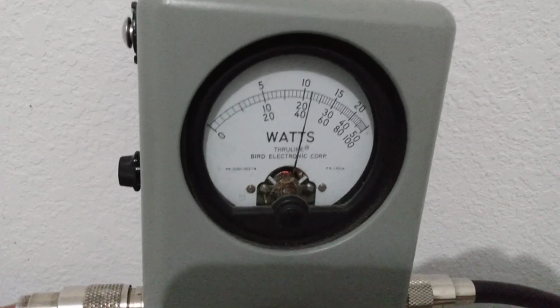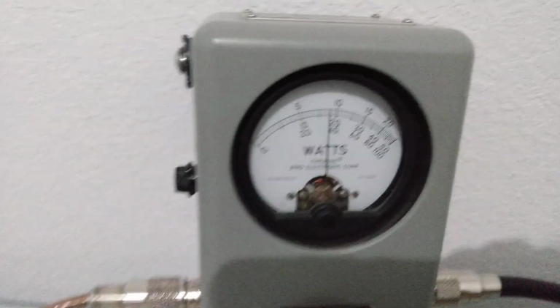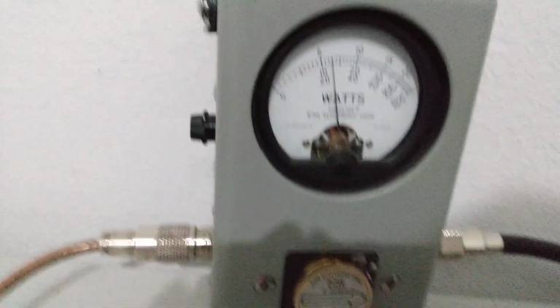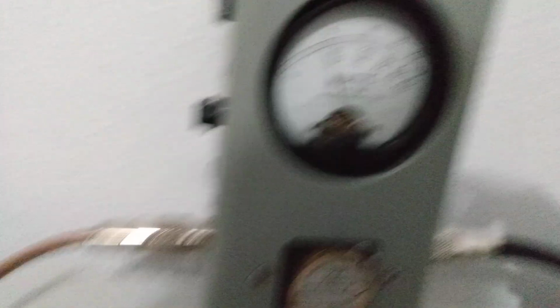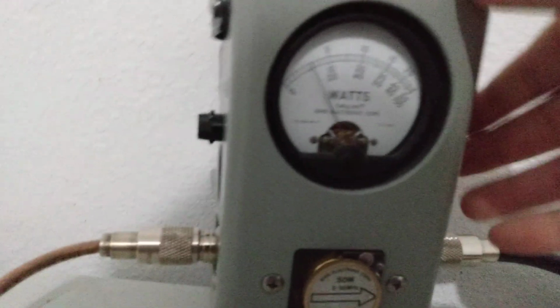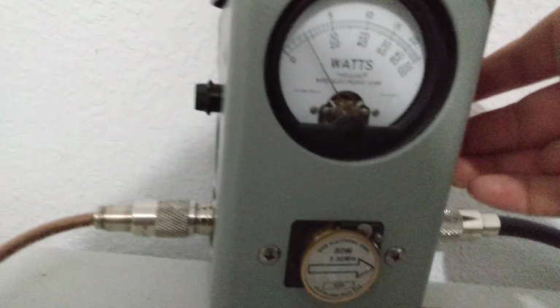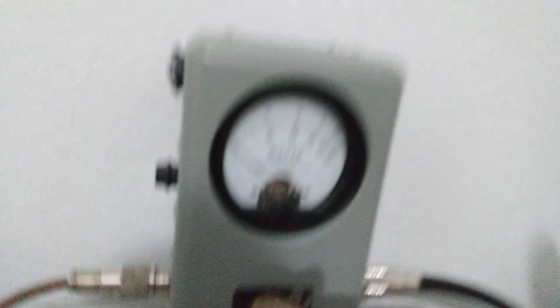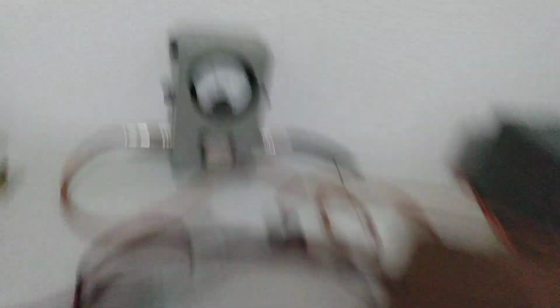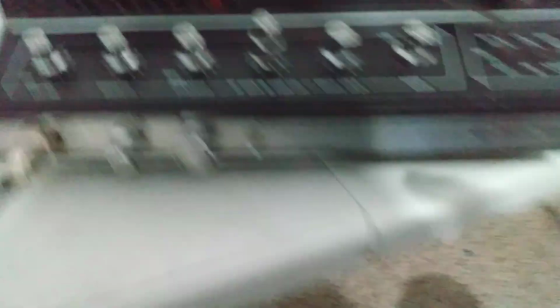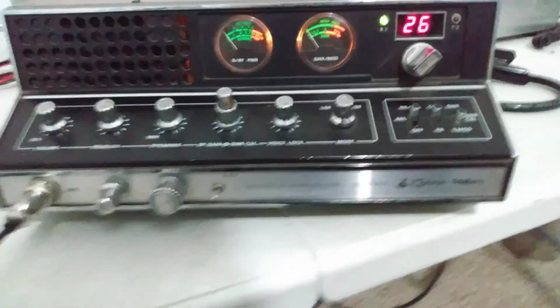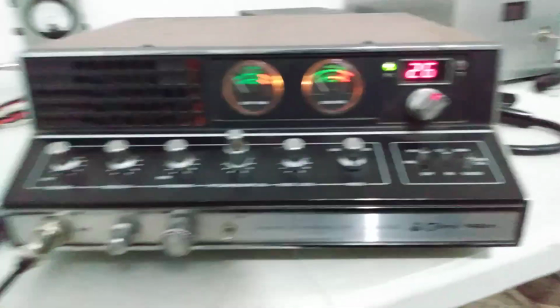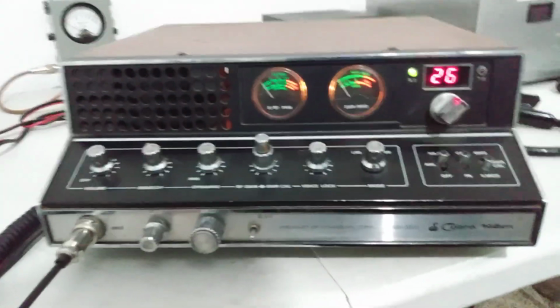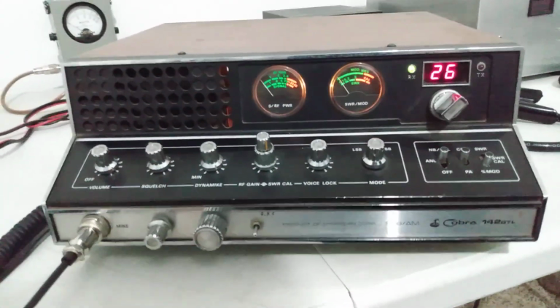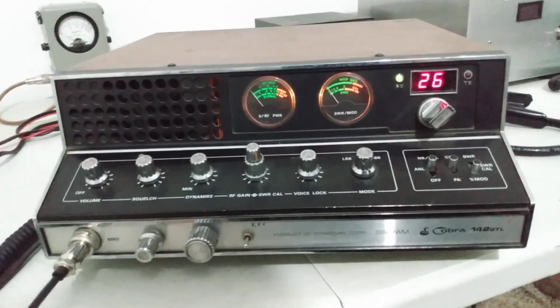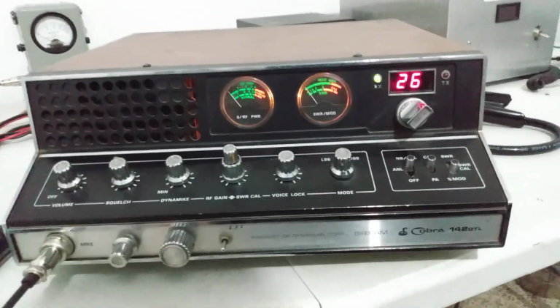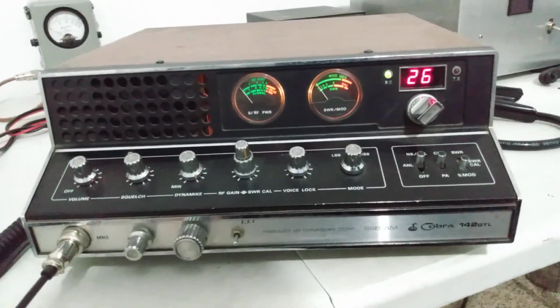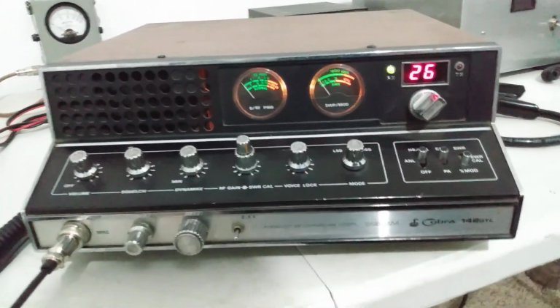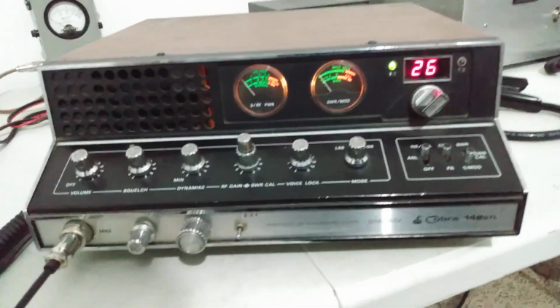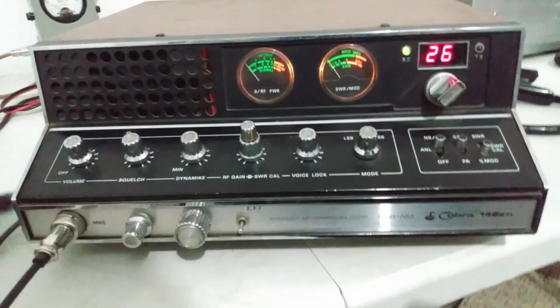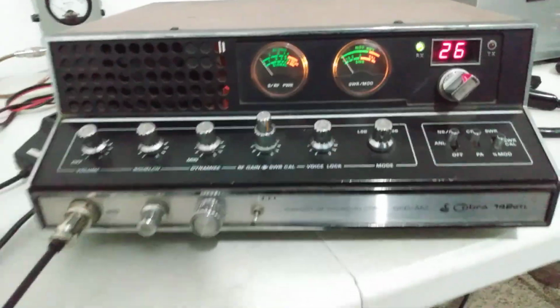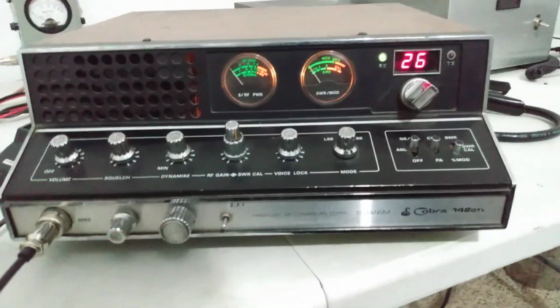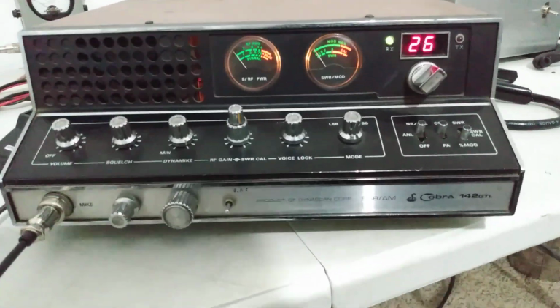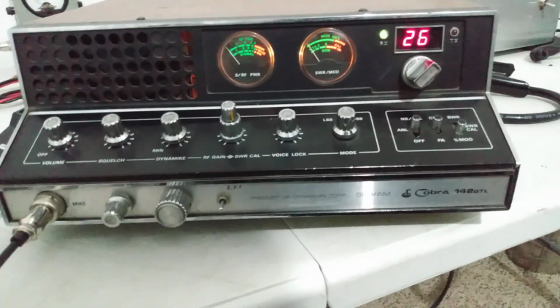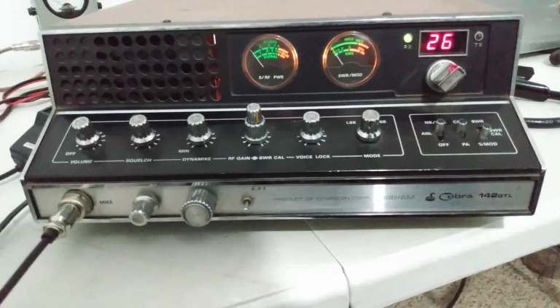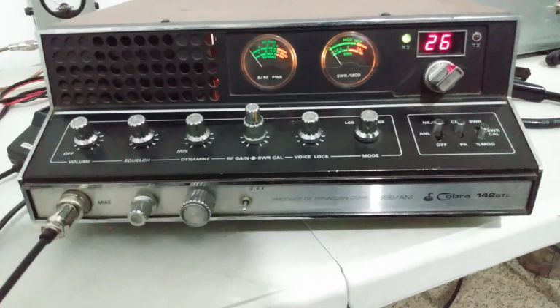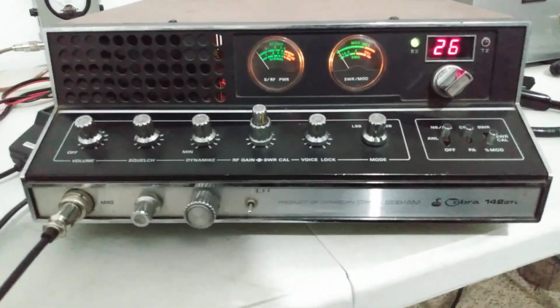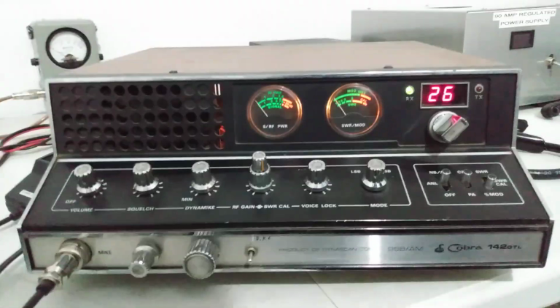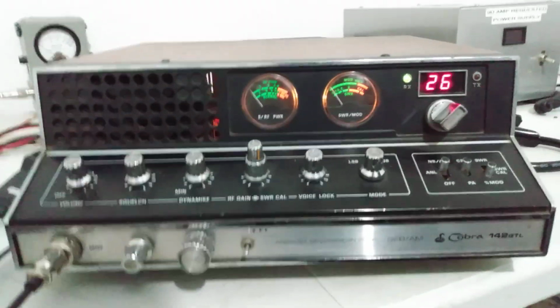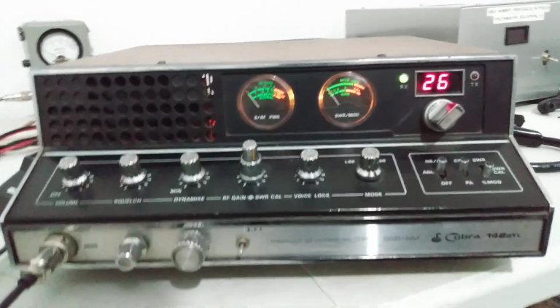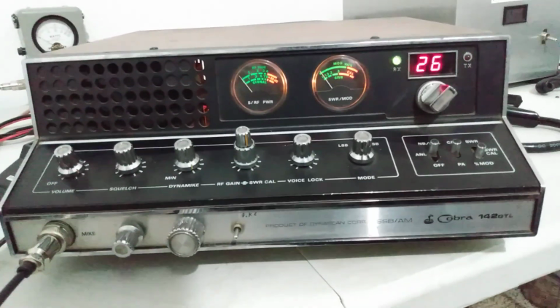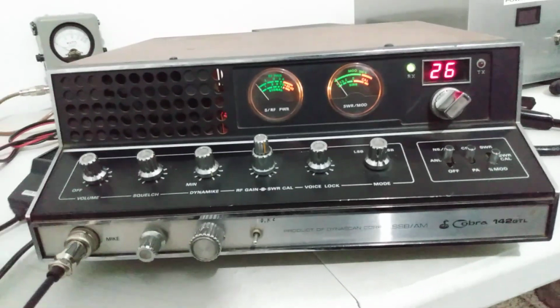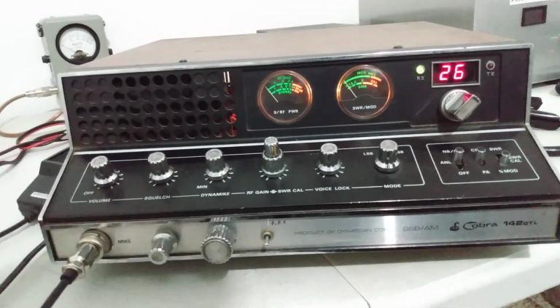And going to peak — 20 to 25 watts. That's it, guys — Cobra 142 GTL. If you're interested, let me know. Shoot me a text at 423-299-3535, just trying to clear up some room here.